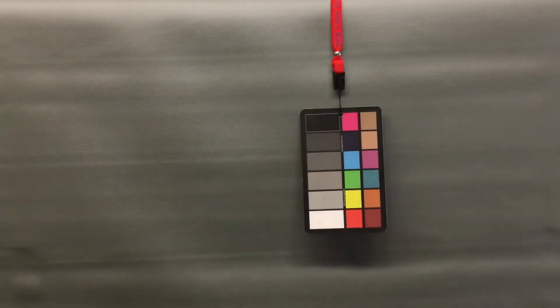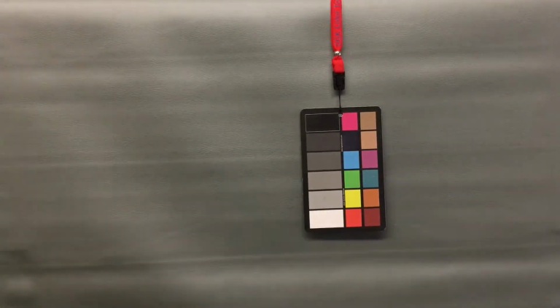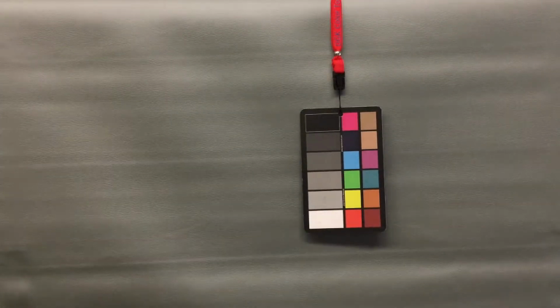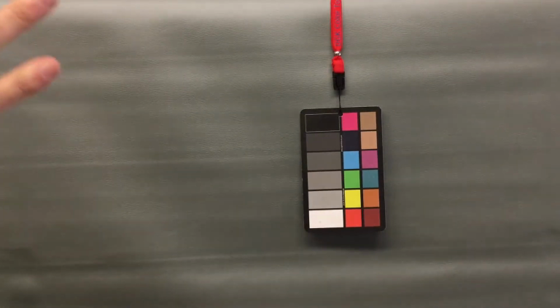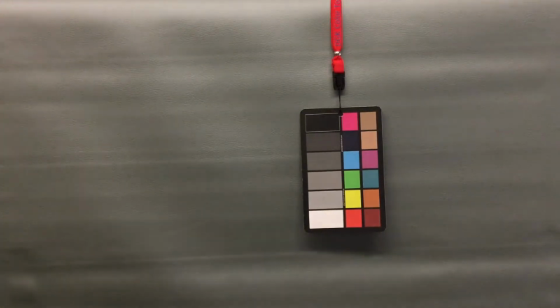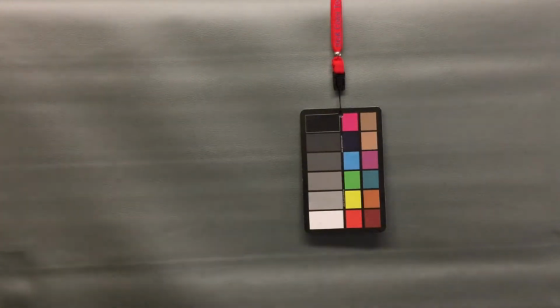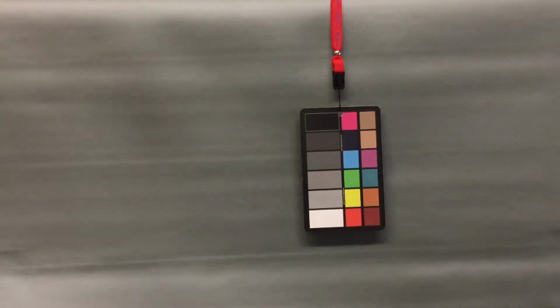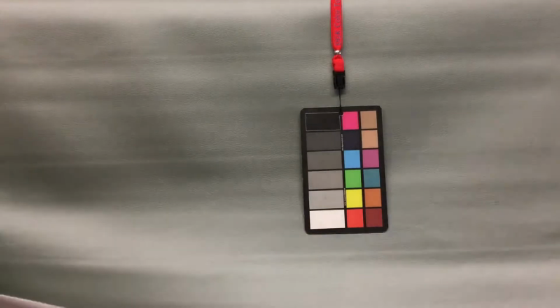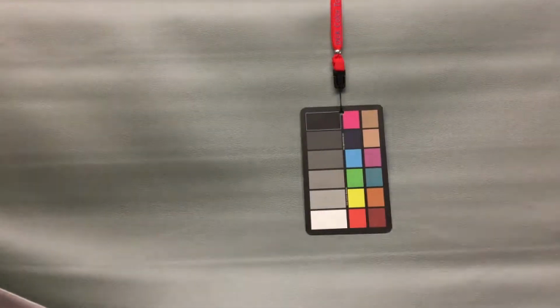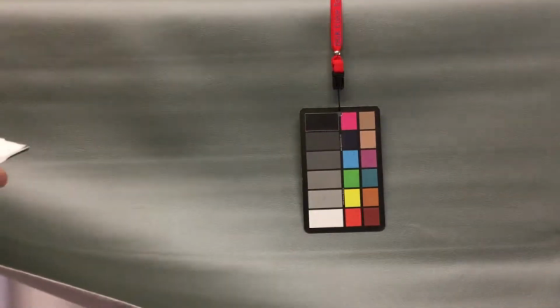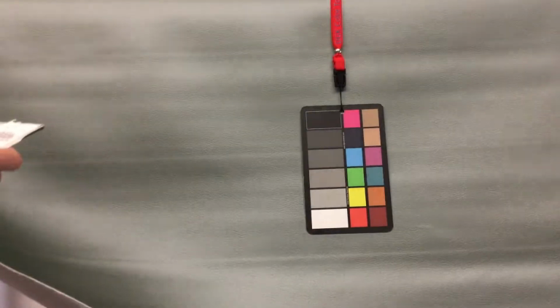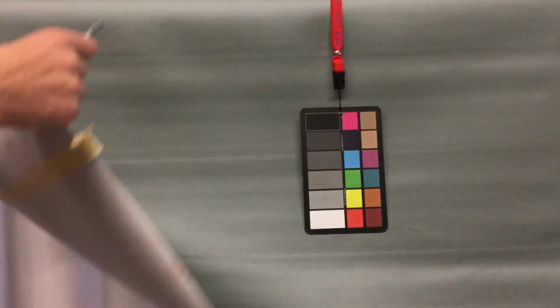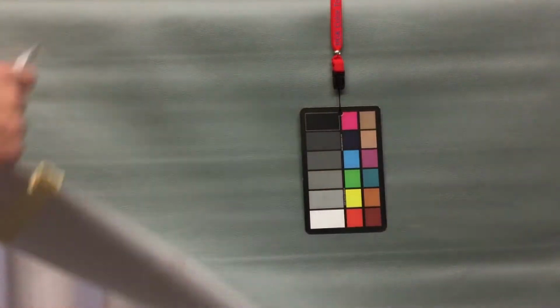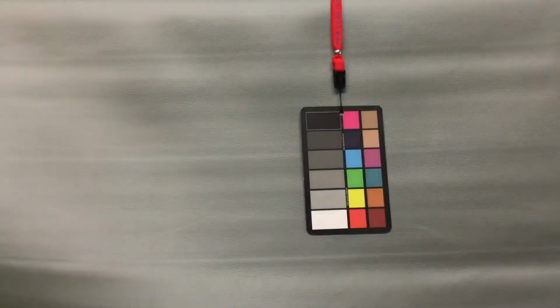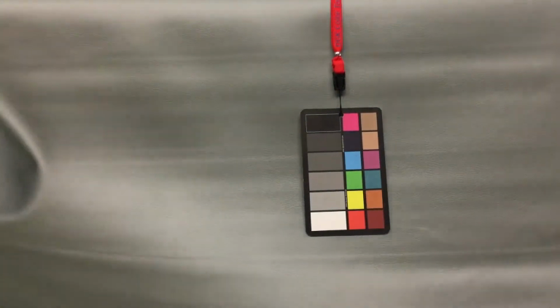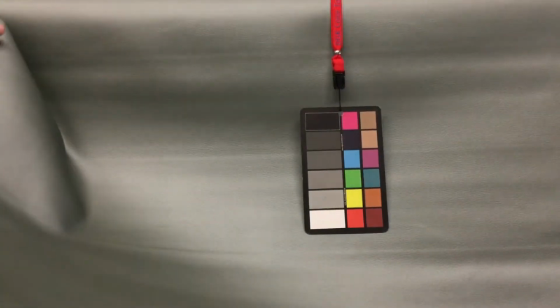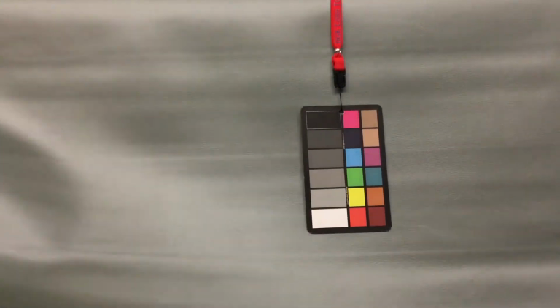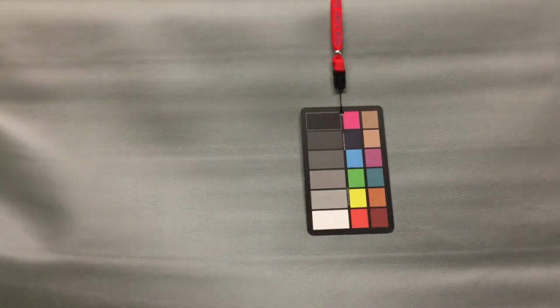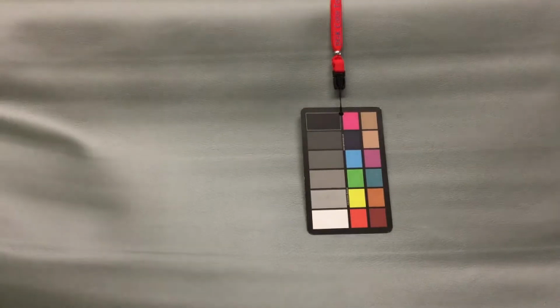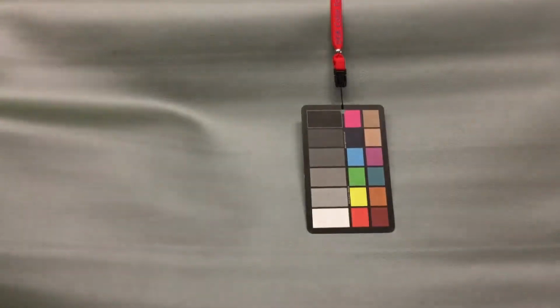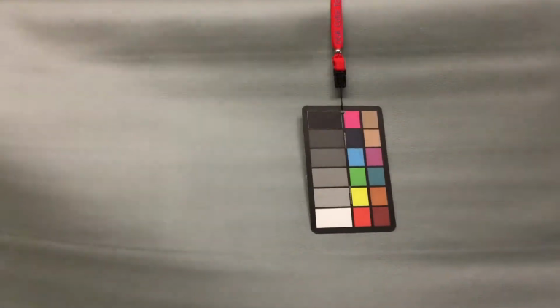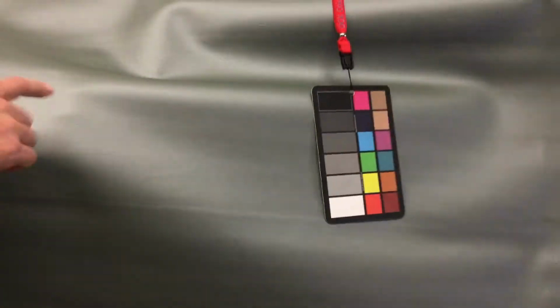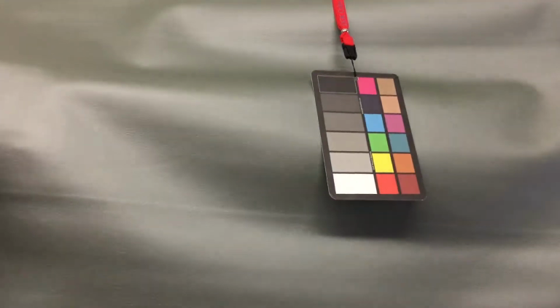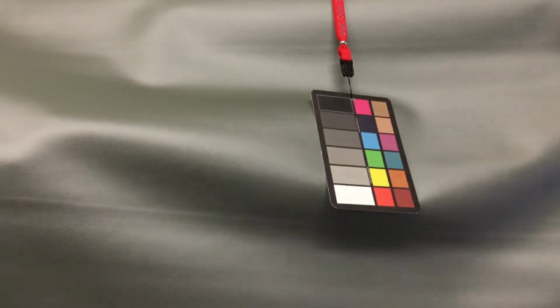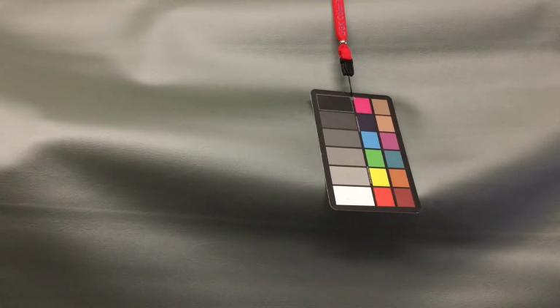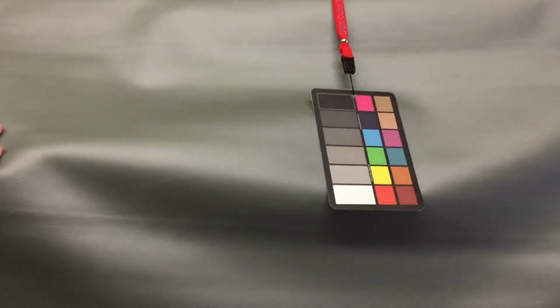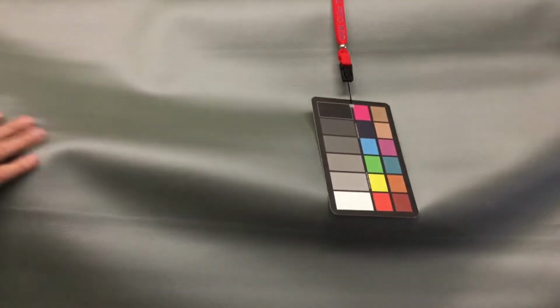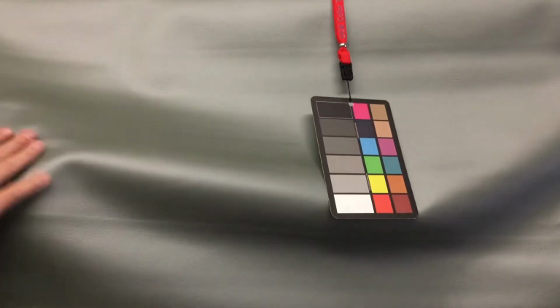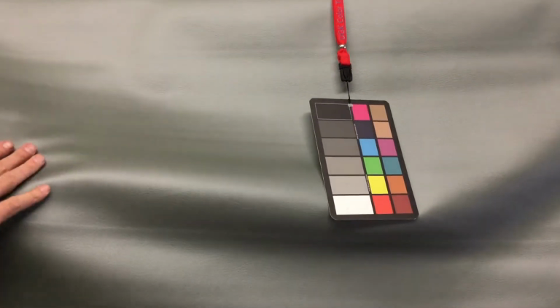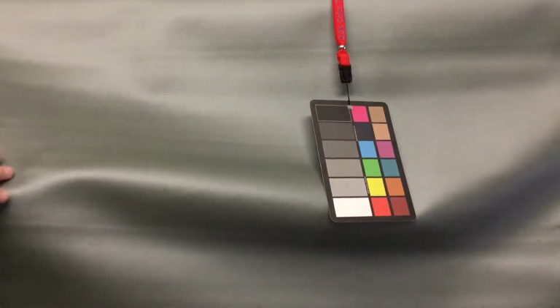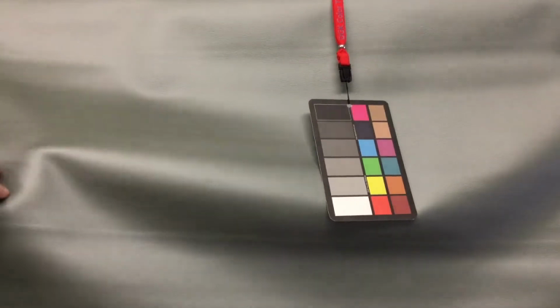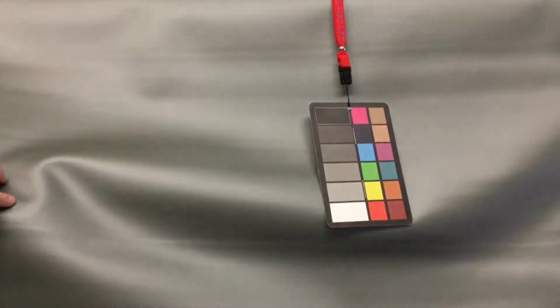I'd really recommend getting a swatch because I'm struggling to describe this color accurately. It is made by Spradling — it's a soft side faux vinyl with a nice leather grain texture.